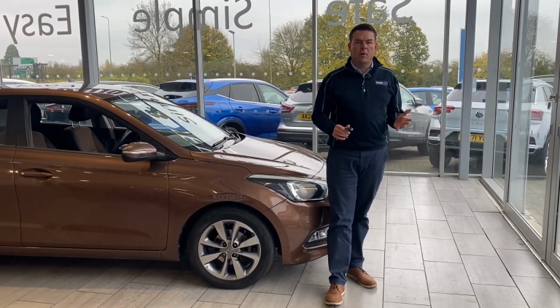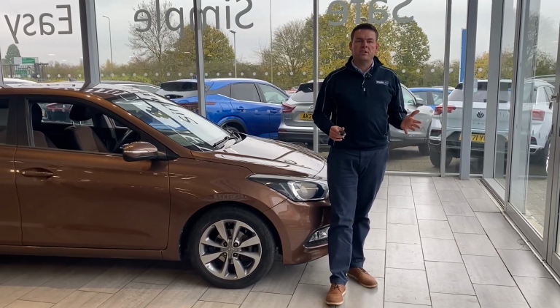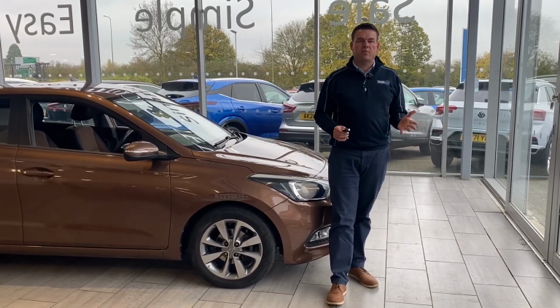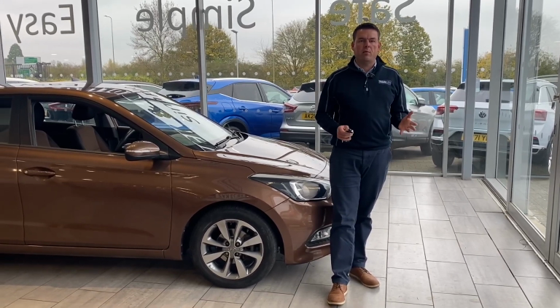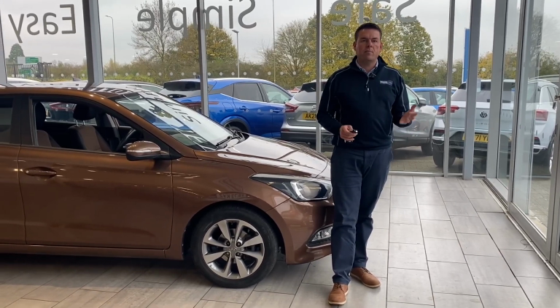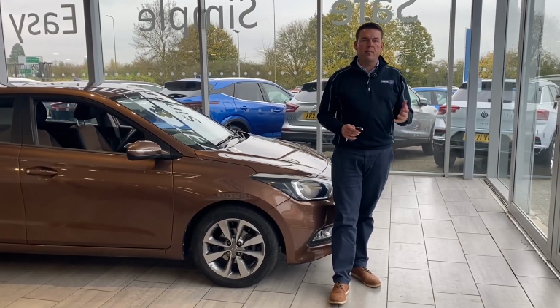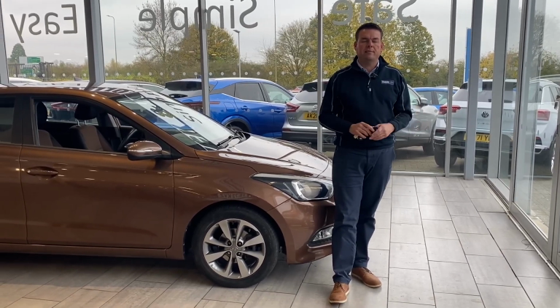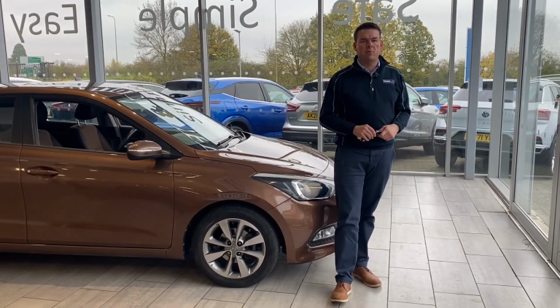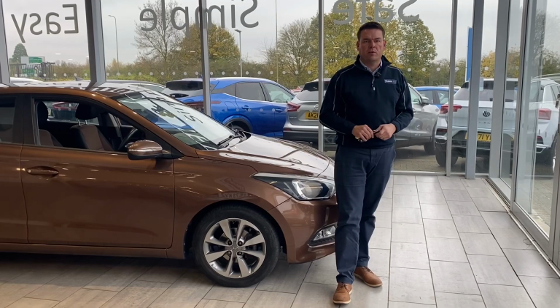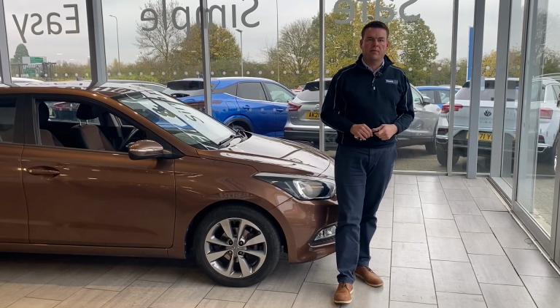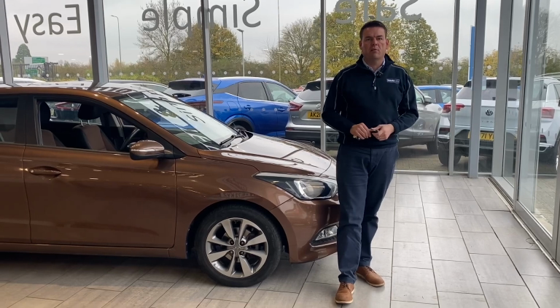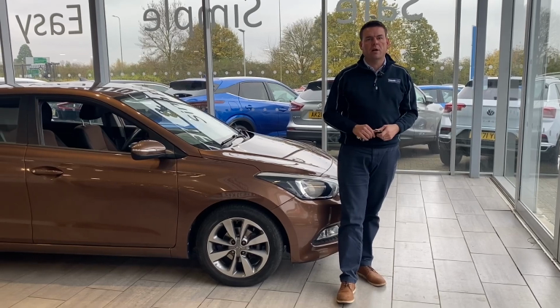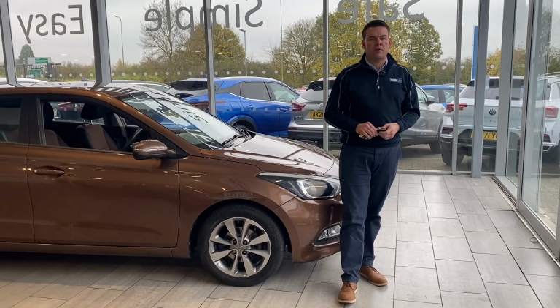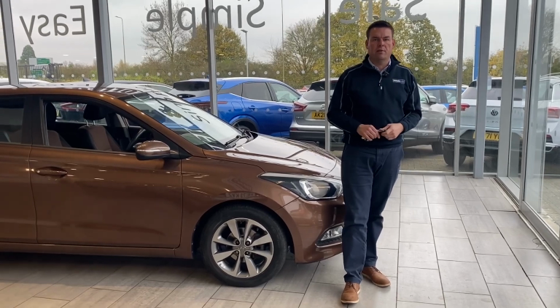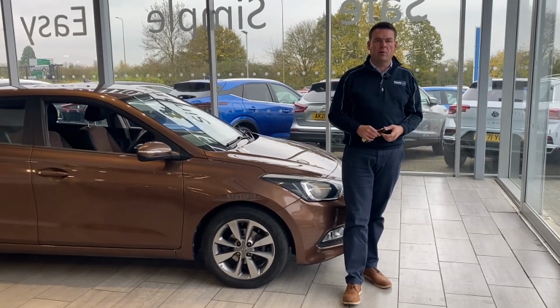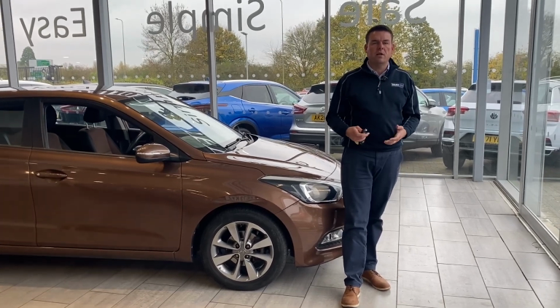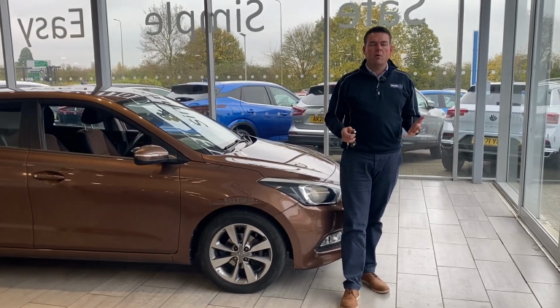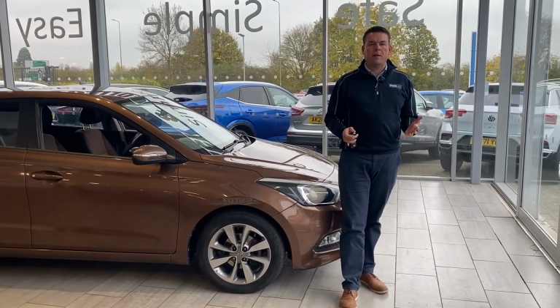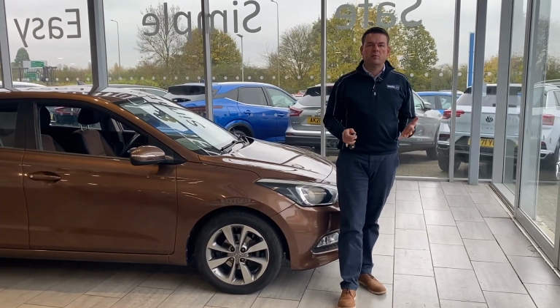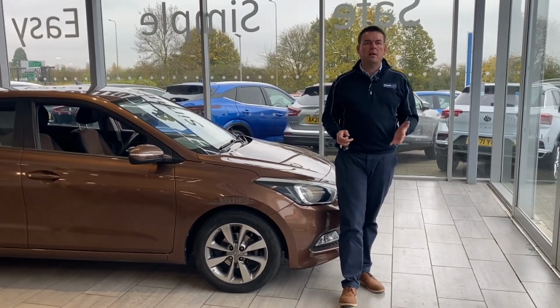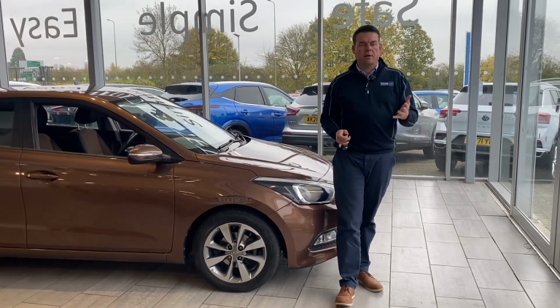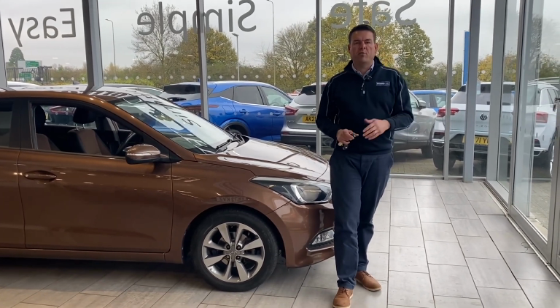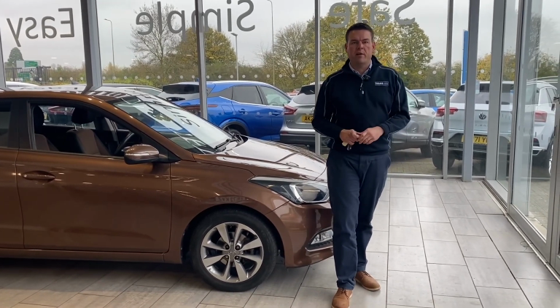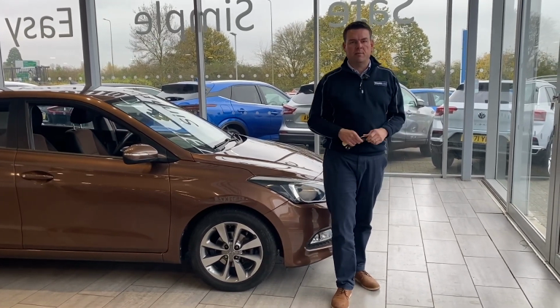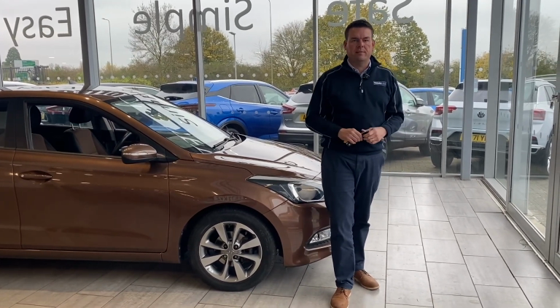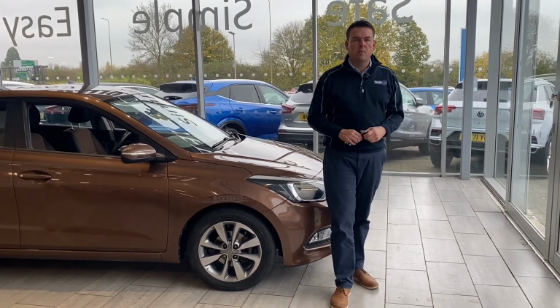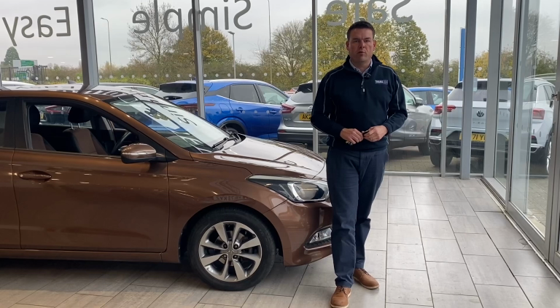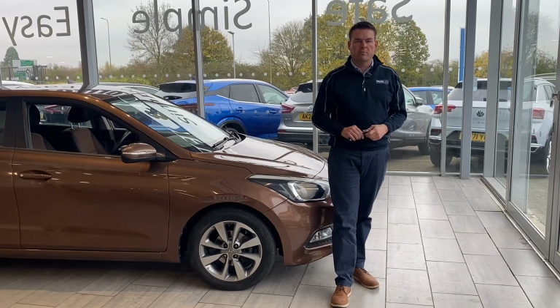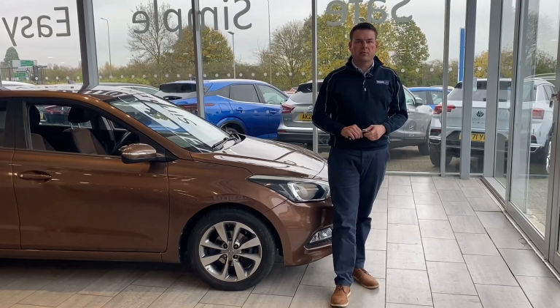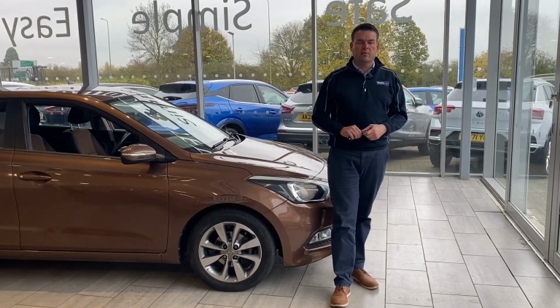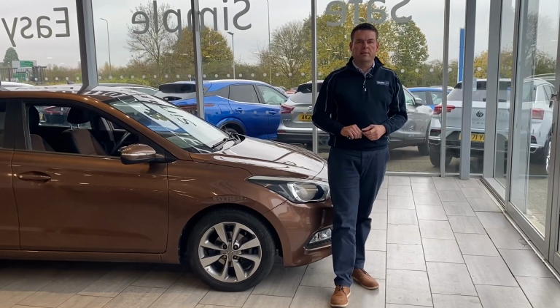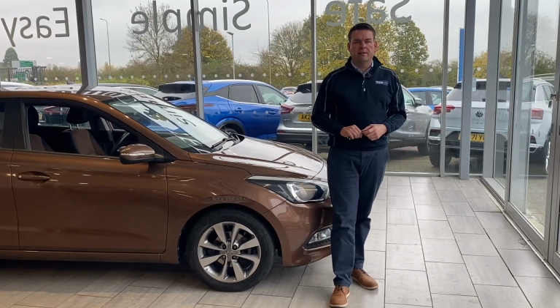Your part exchange is very welcome — it'll make it simple. You can drive in your old car and straight out in your new one. We're a Black Horse dealer and we can have your finance in place before you come down, so it's nice and easy.